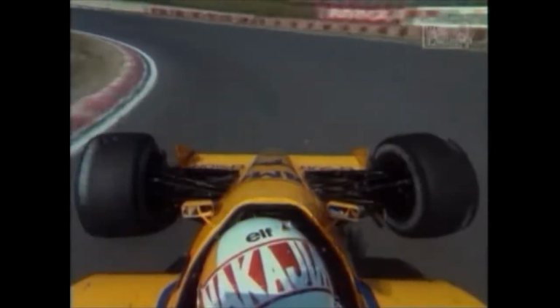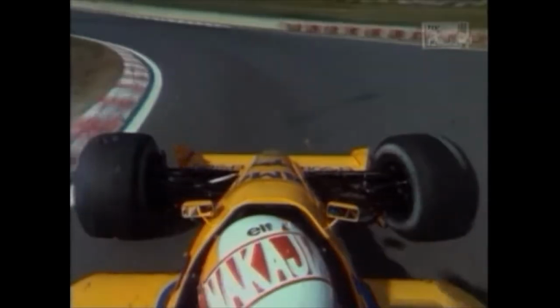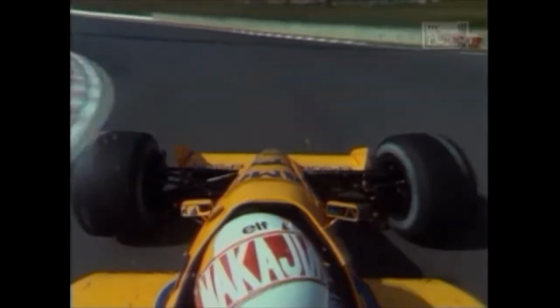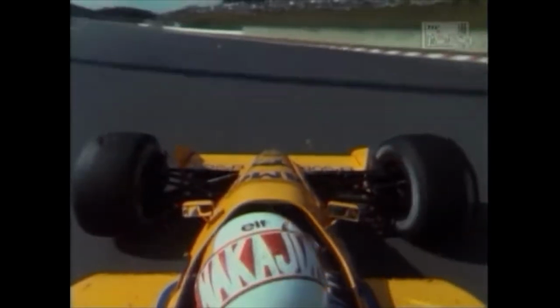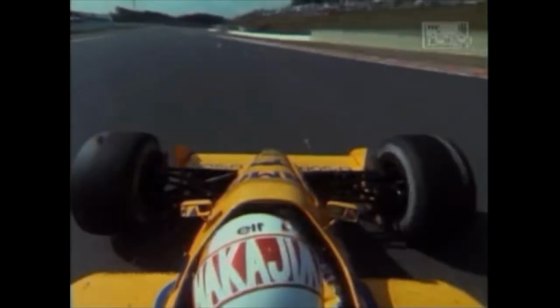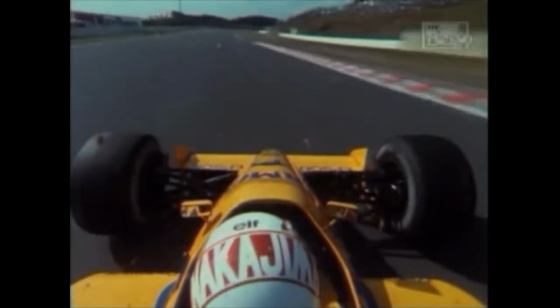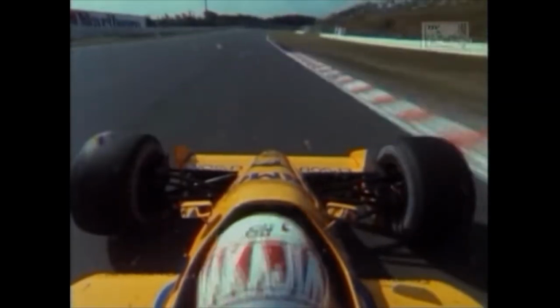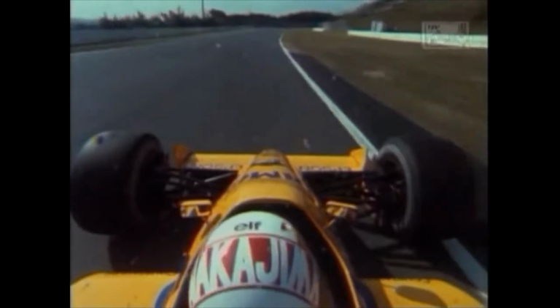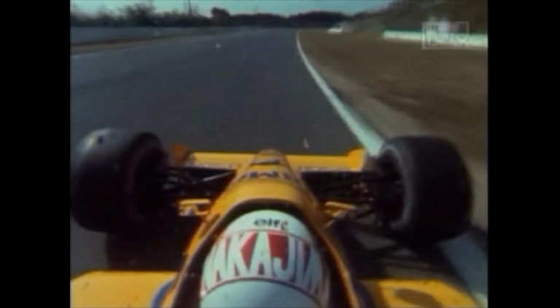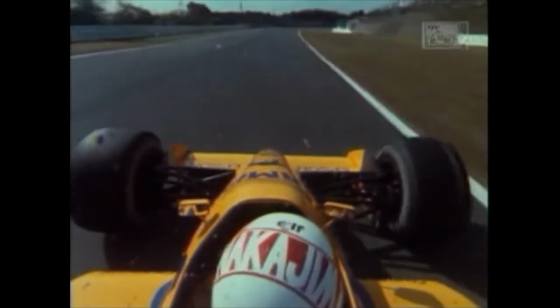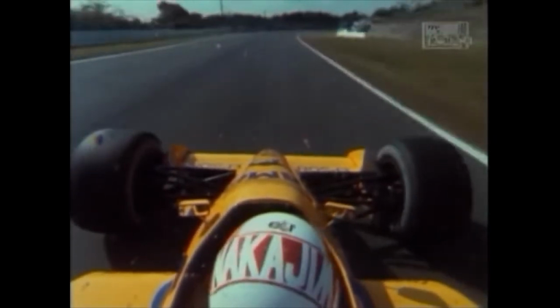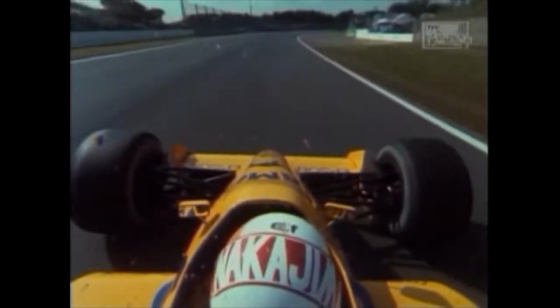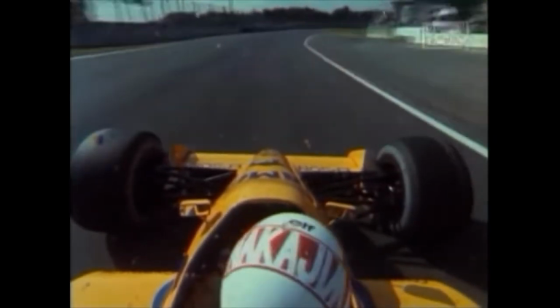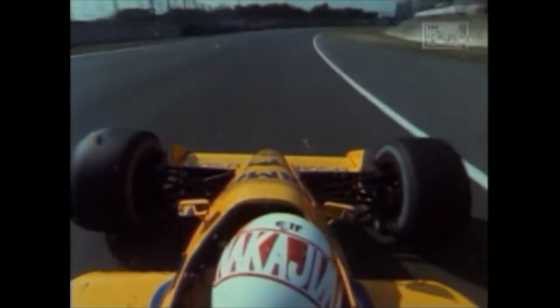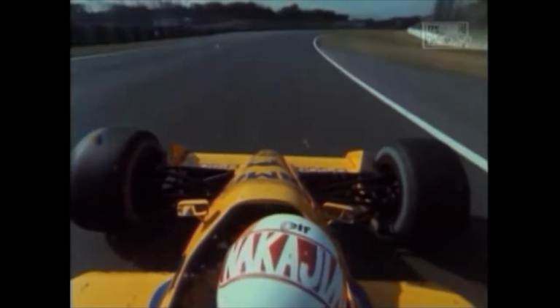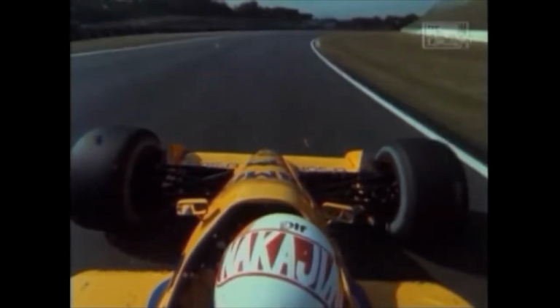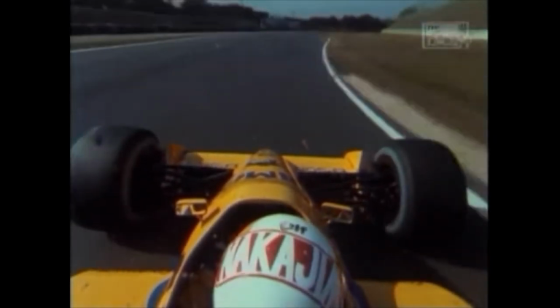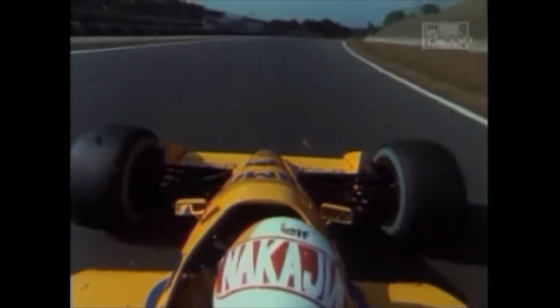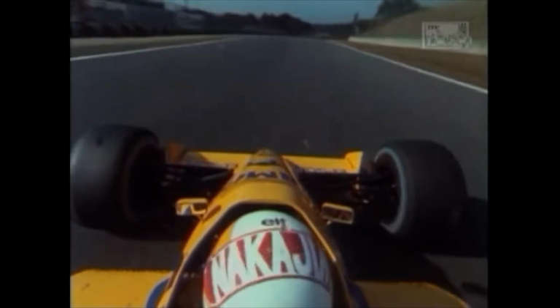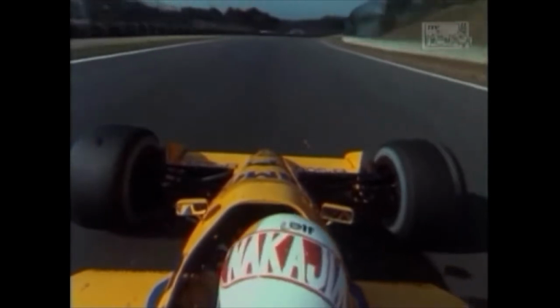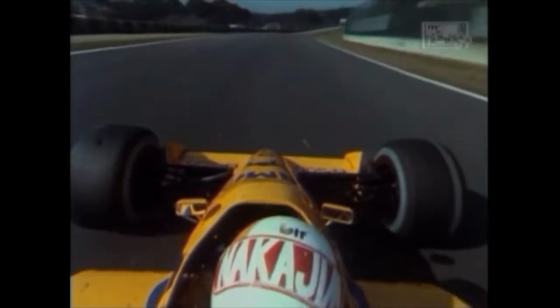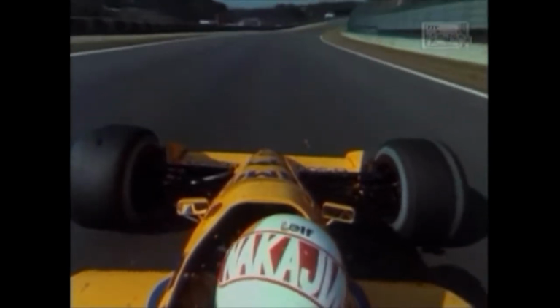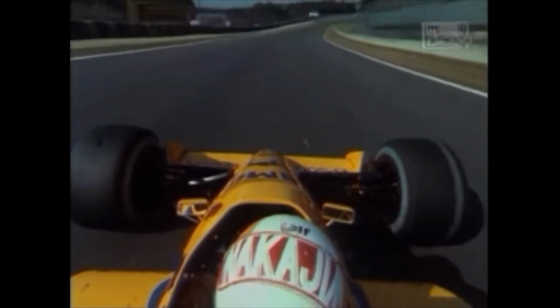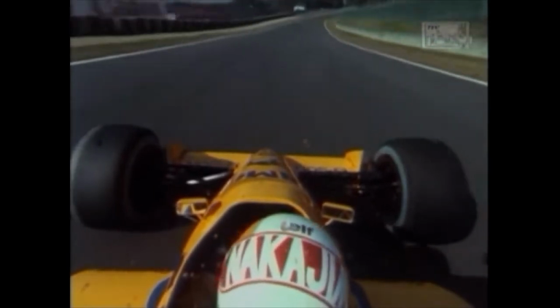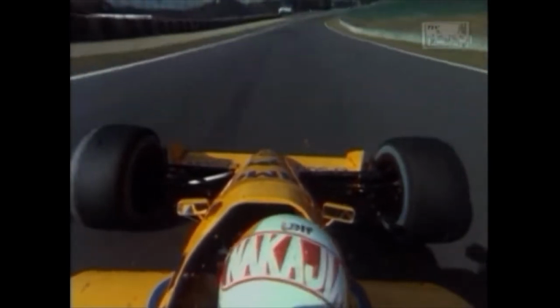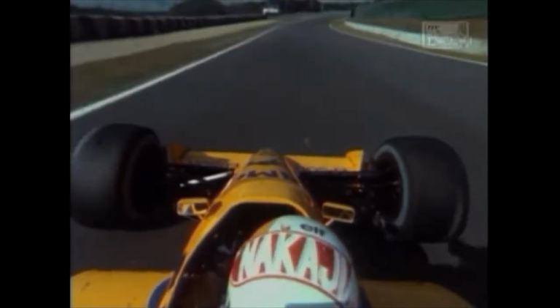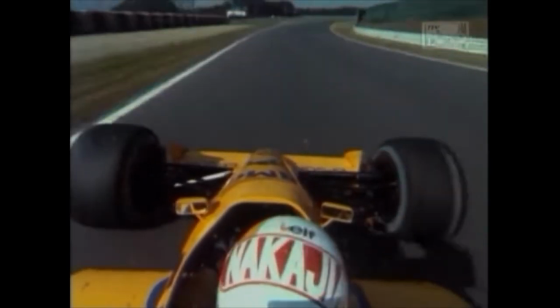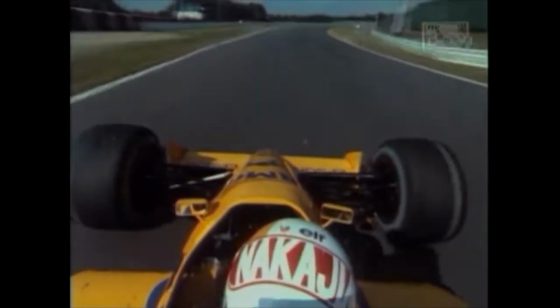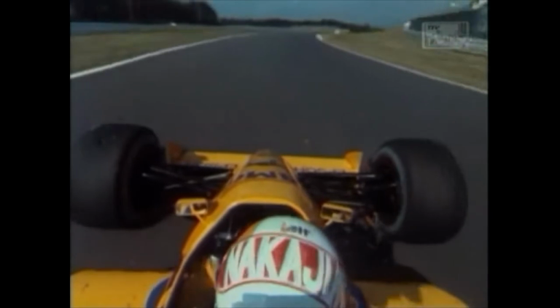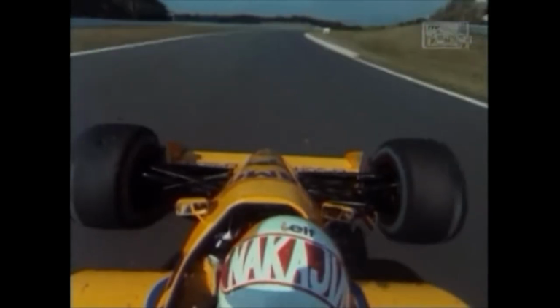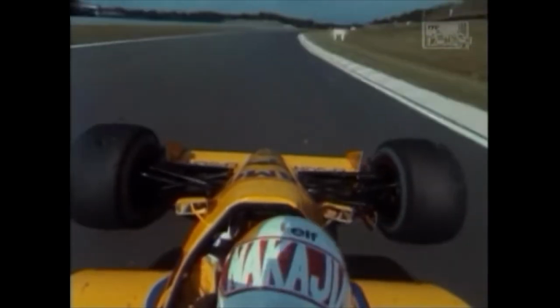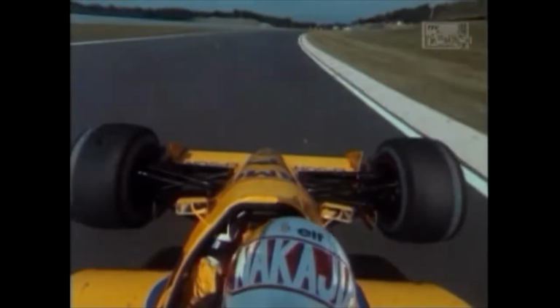Suzuka has hosted the Japanese Grand Prix since 1987, when the Honda-powered McLarens were defeated by Gerhard Berger's Ferrari. To say that the Japanese were not amused at being beaten in their own backyard is a masterpiece of understatement.